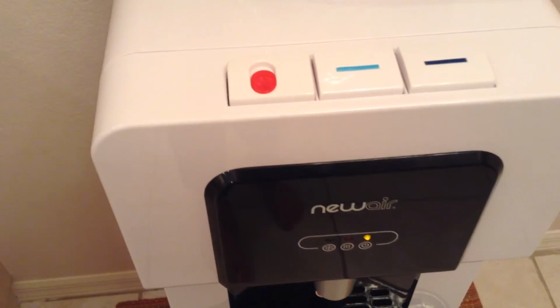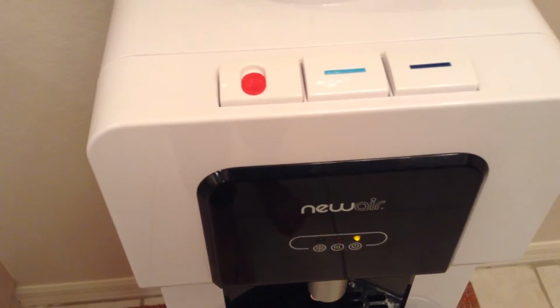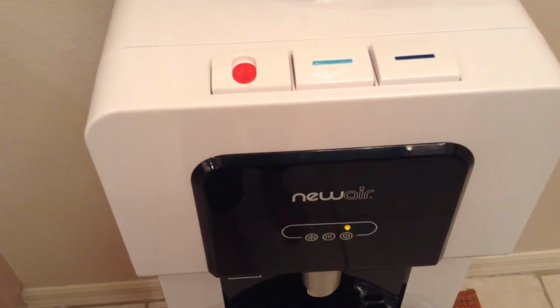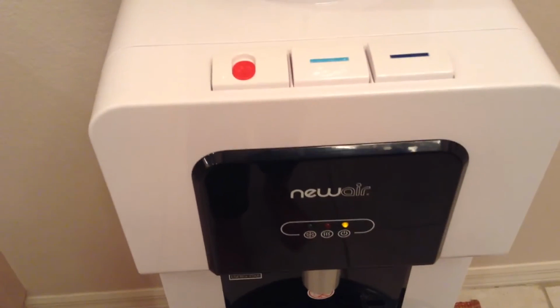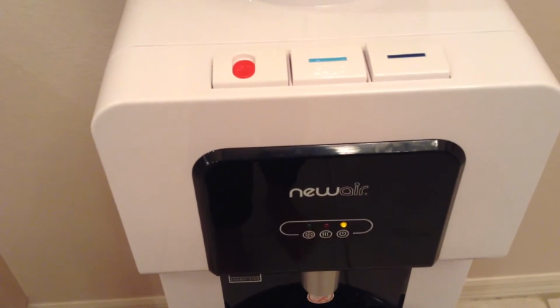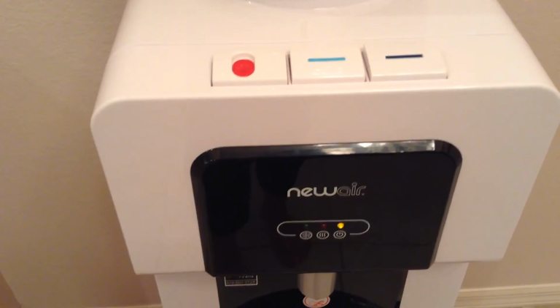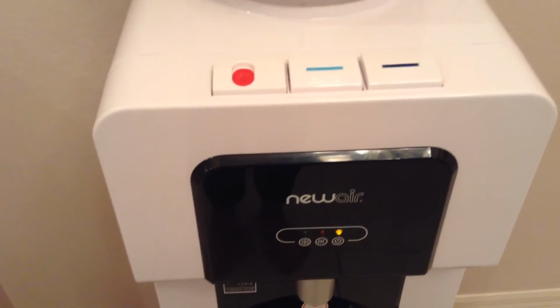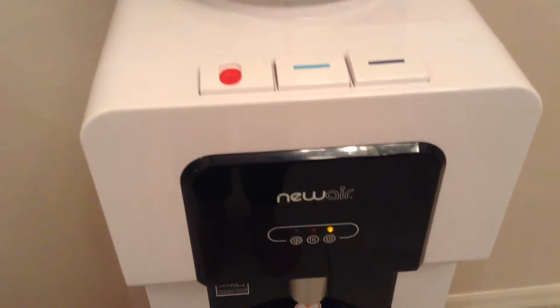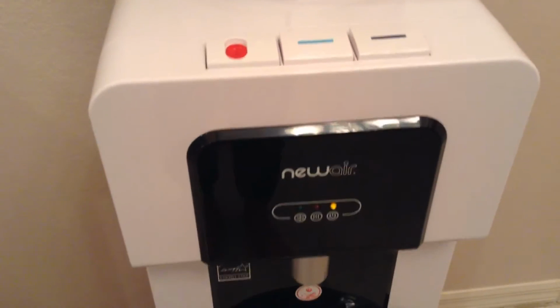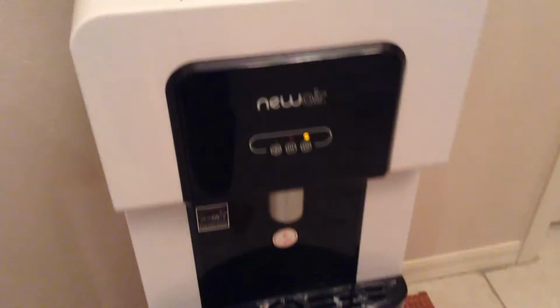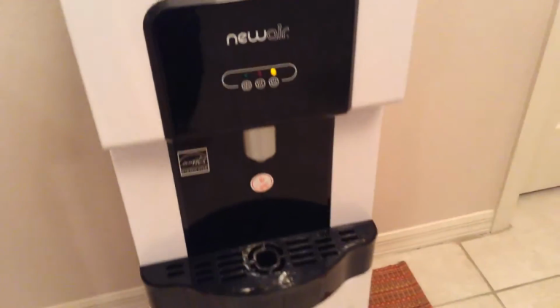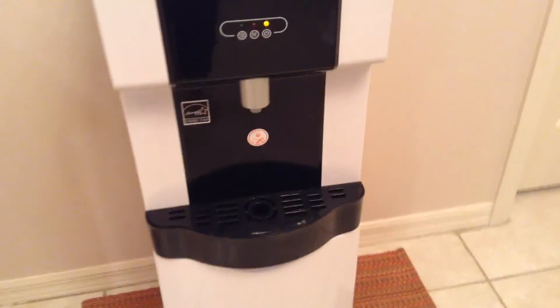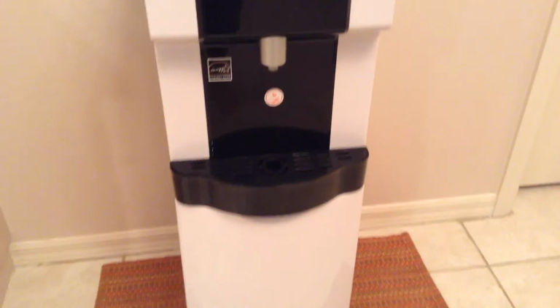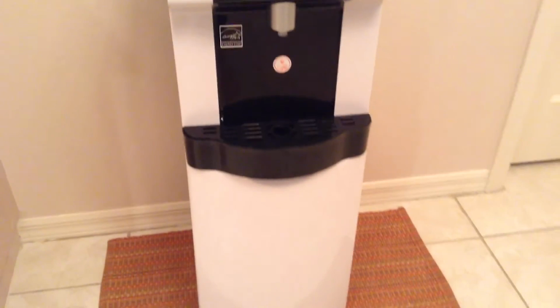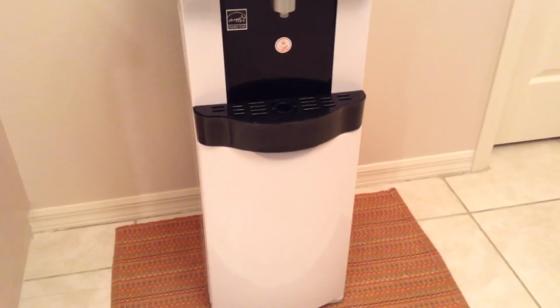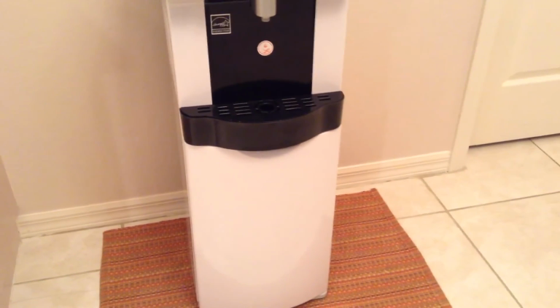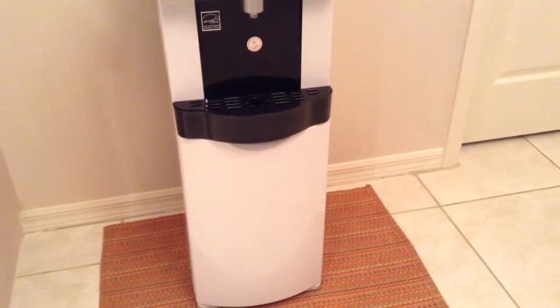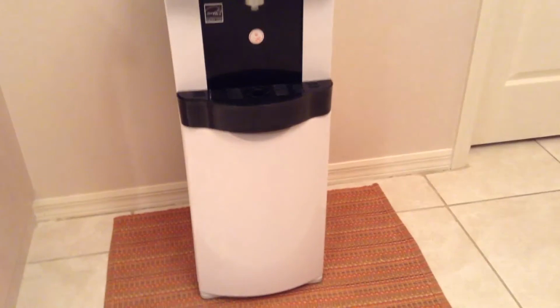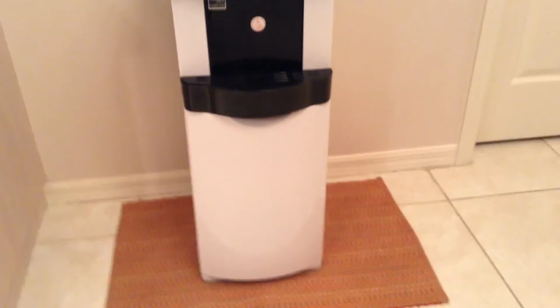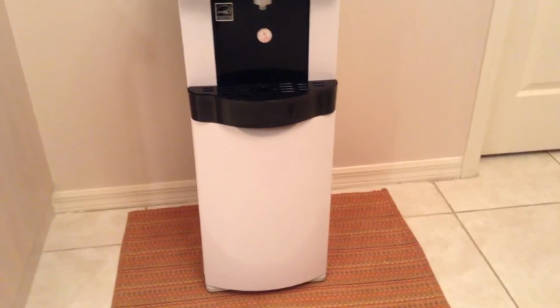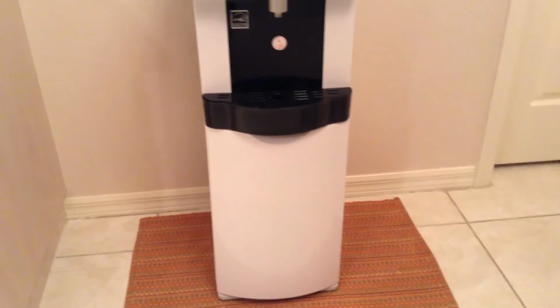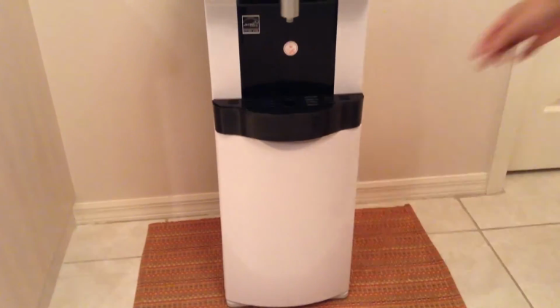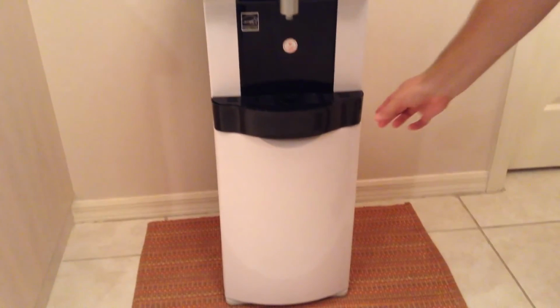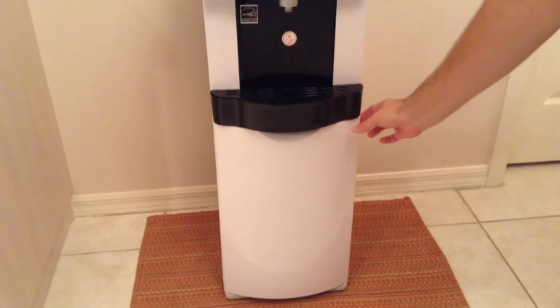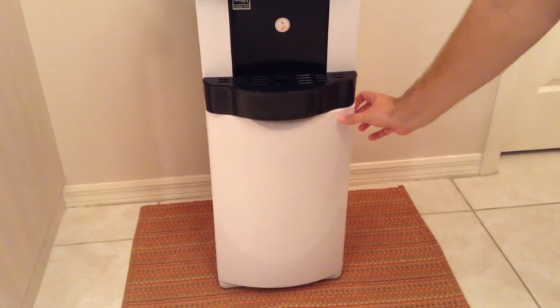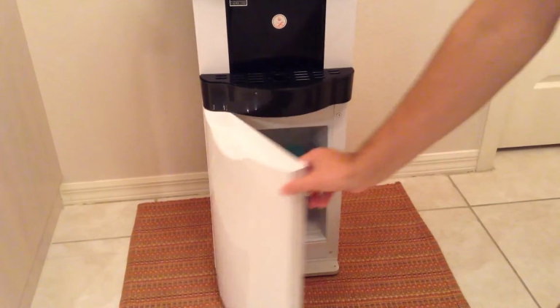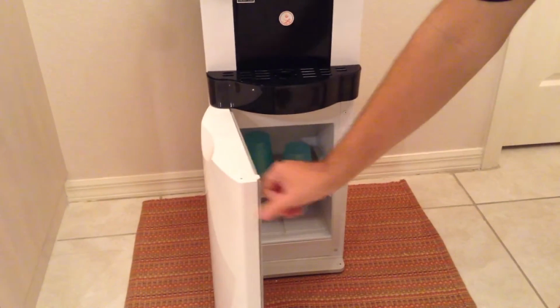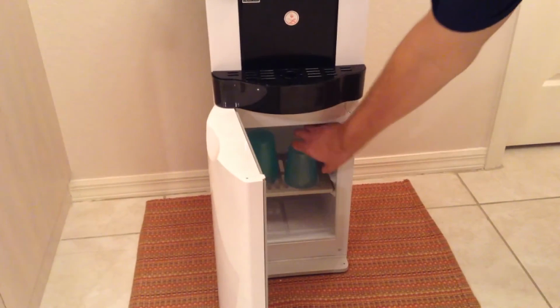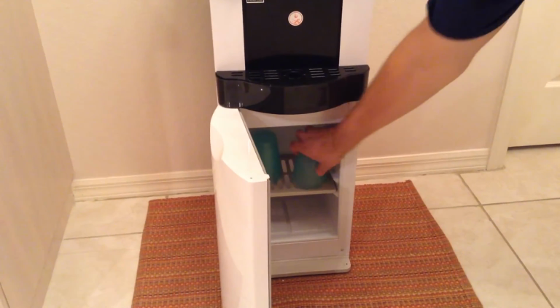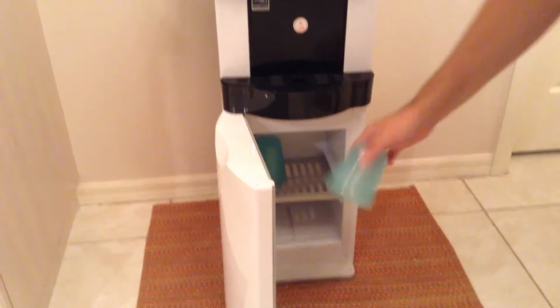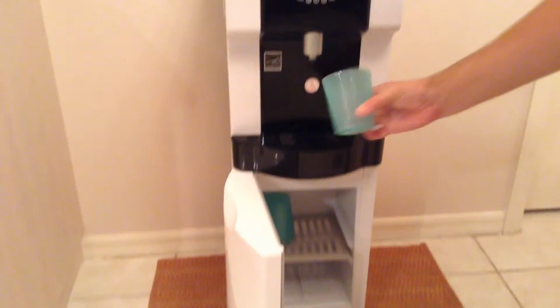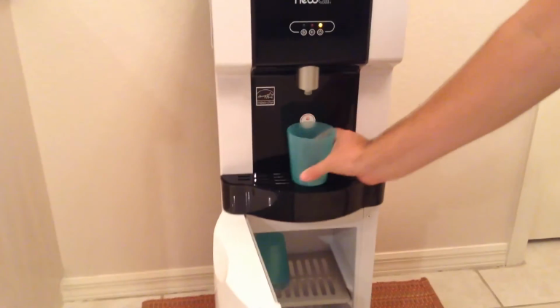This new air water dispenser also features a storage cabinet at the bottom, which is perfect for storing your cups. I received this product complimentary in exchange for my honest review. I give this item five stars.